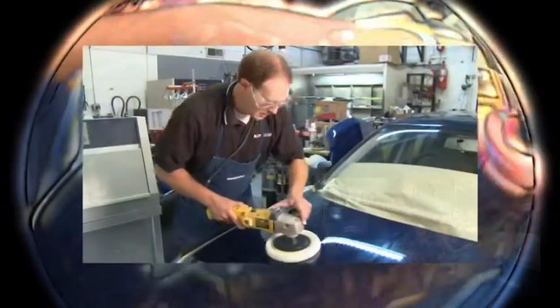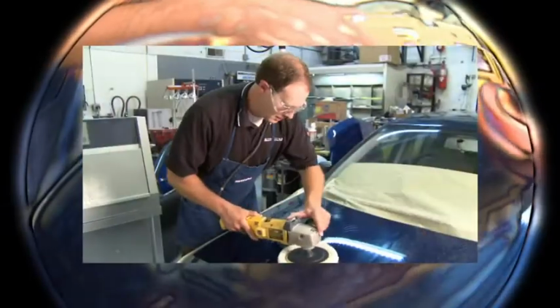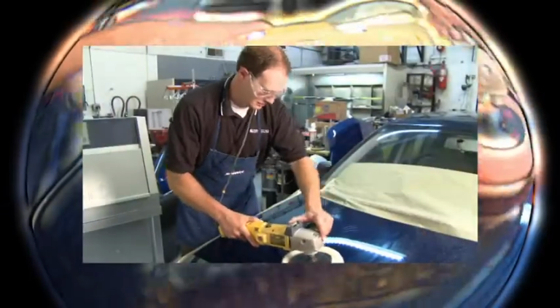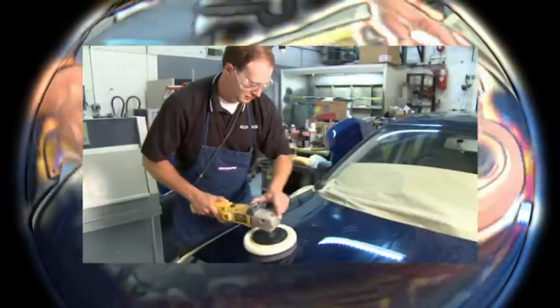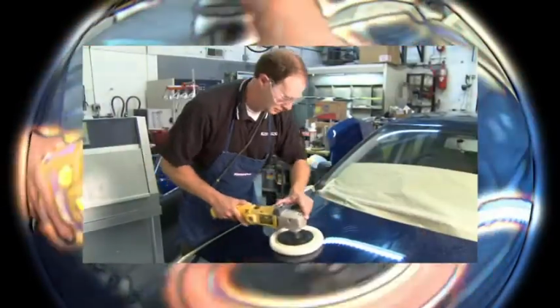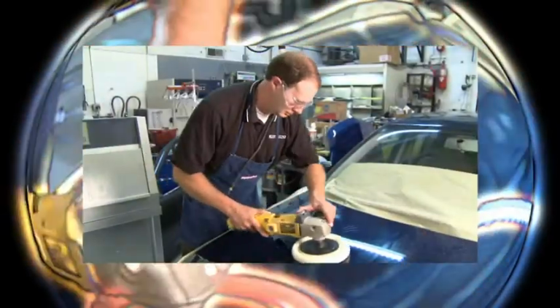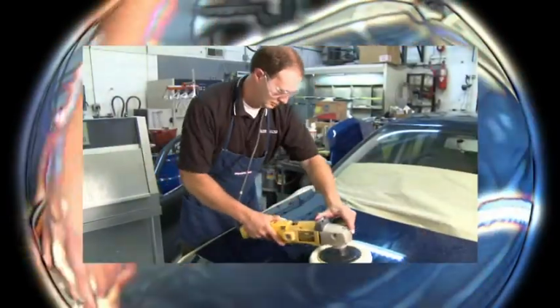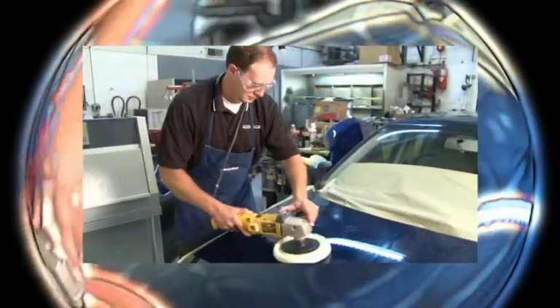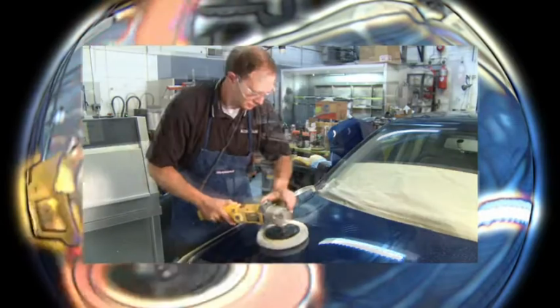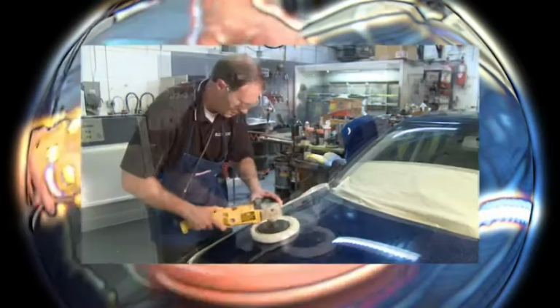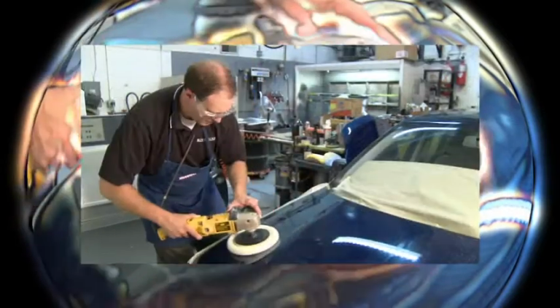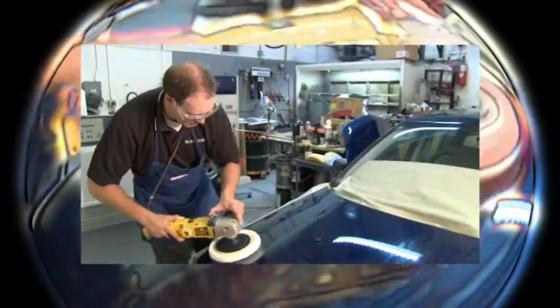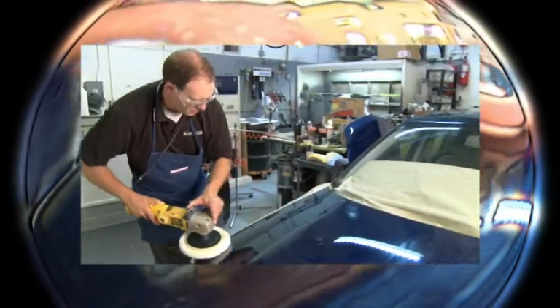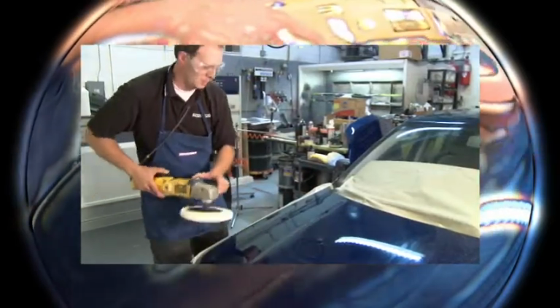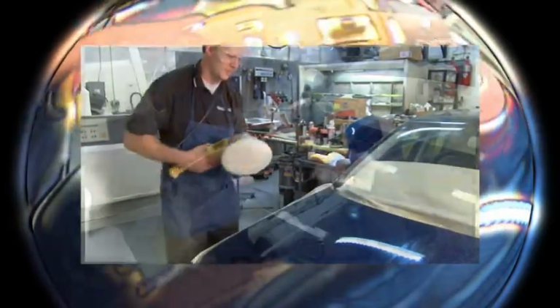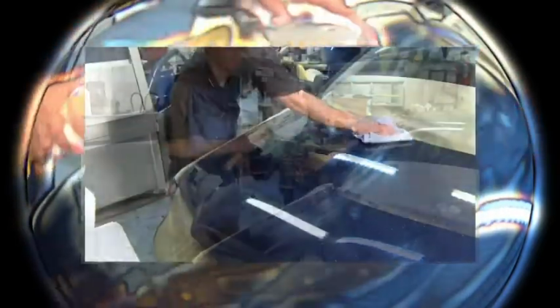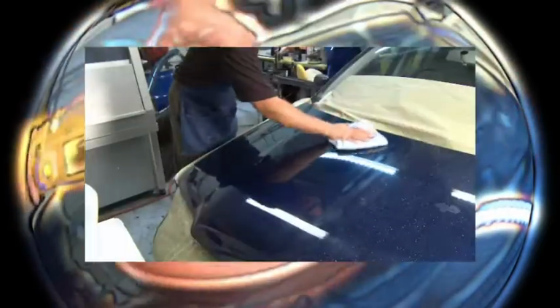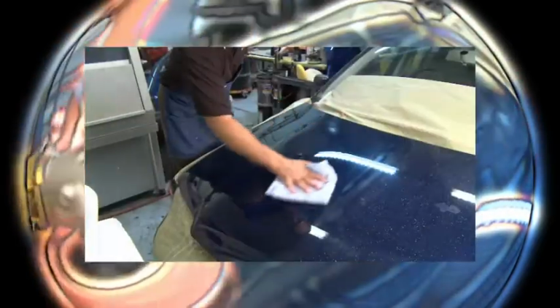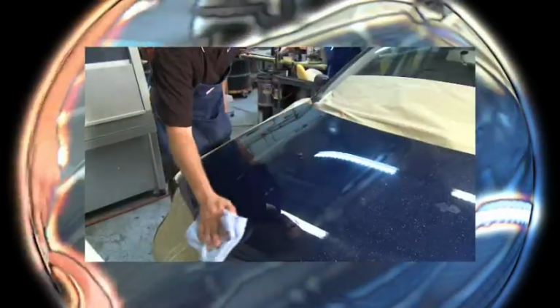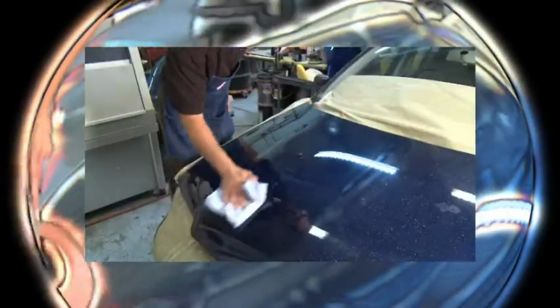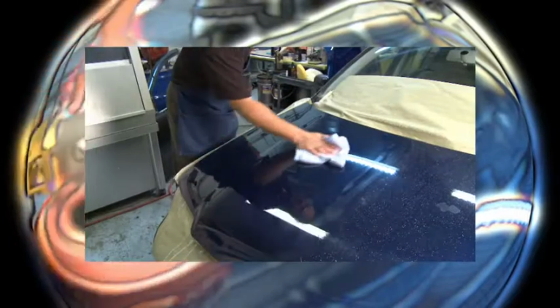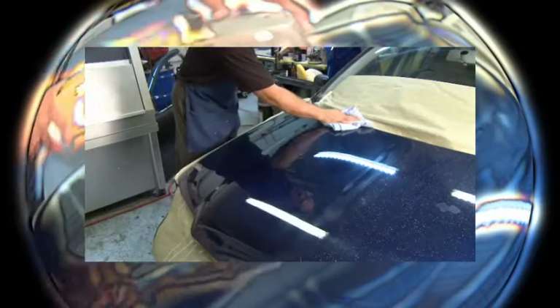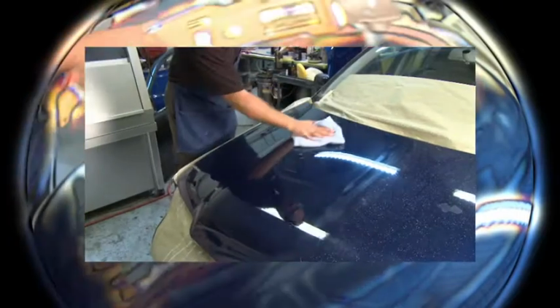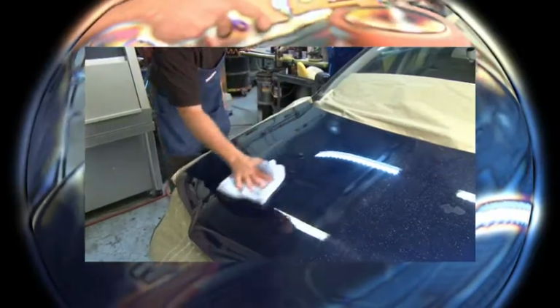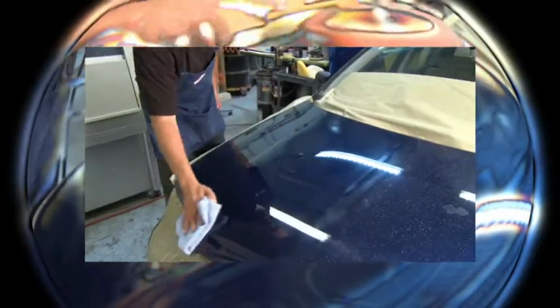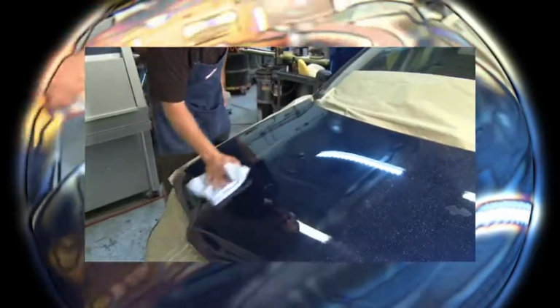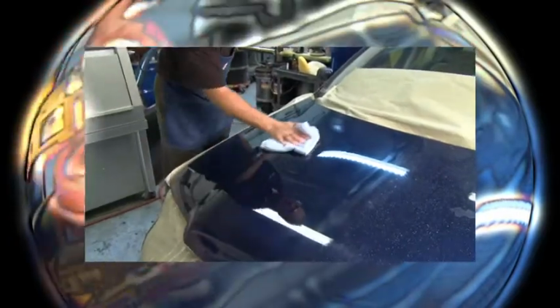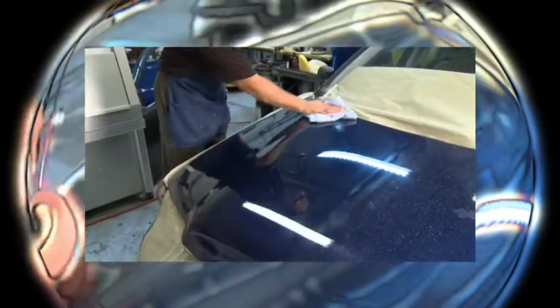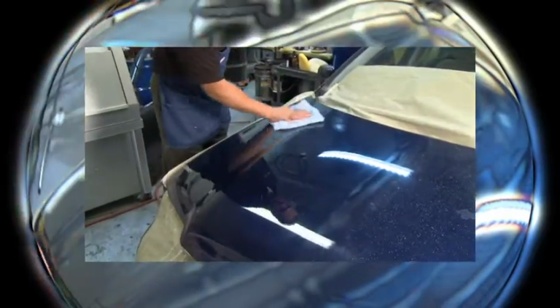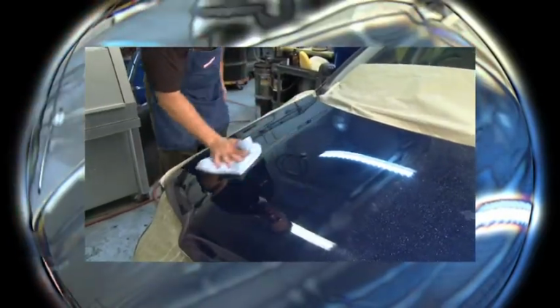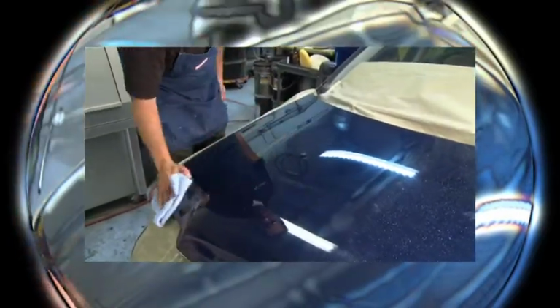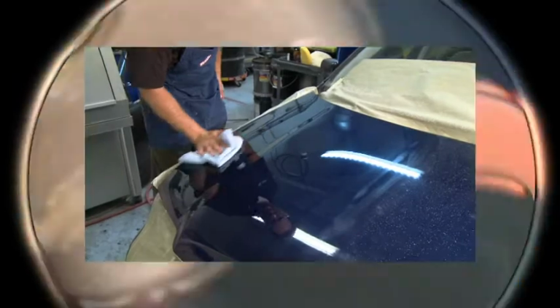Make sure to apply sufficient pressure to remove imperfections and scratches. Continue buffing until the desired gloss is obtained. Use a clean microfiber cloth to remove any polished residue. Do not apply in direct sunlight or to a hot surface.